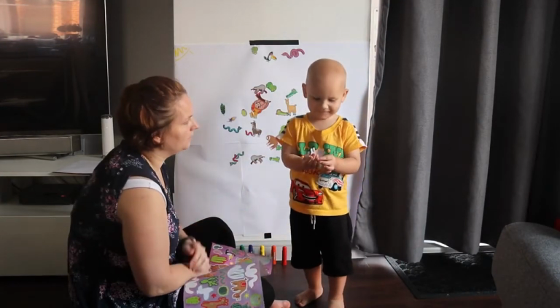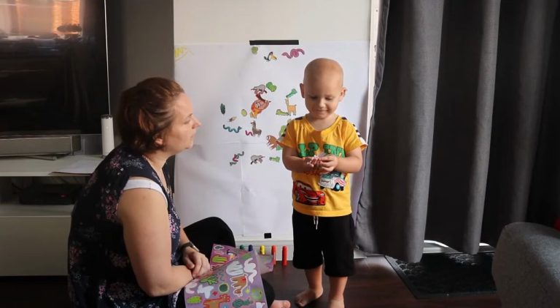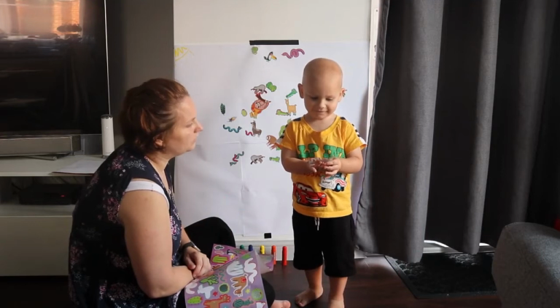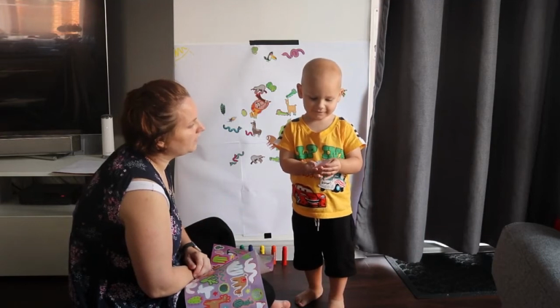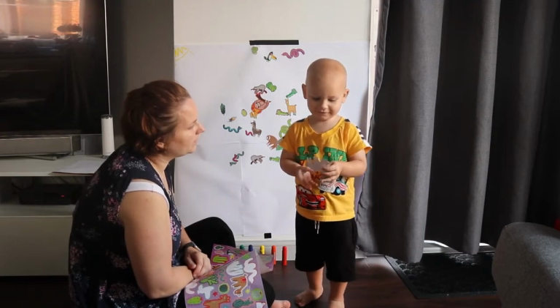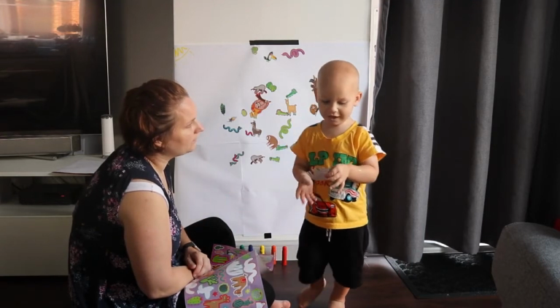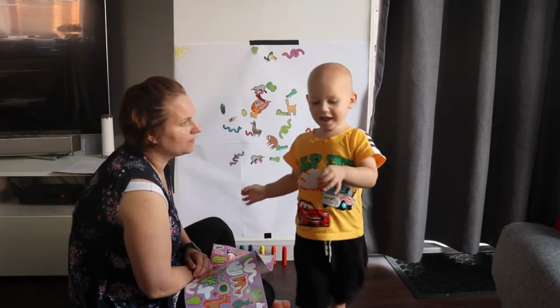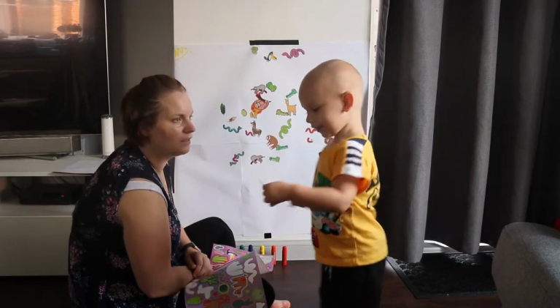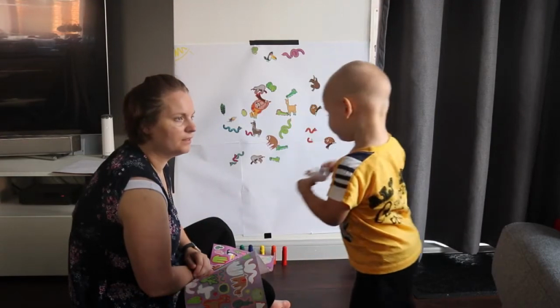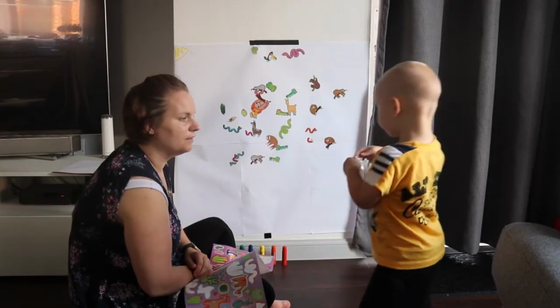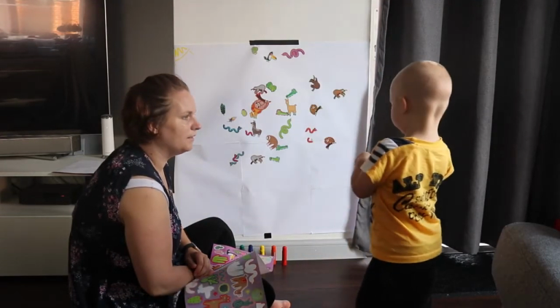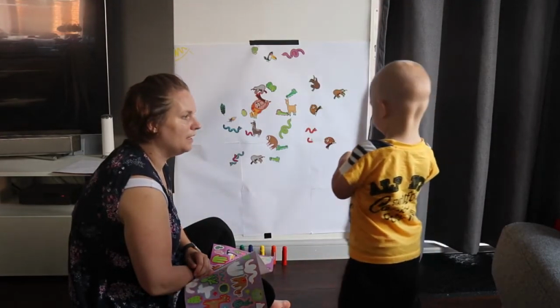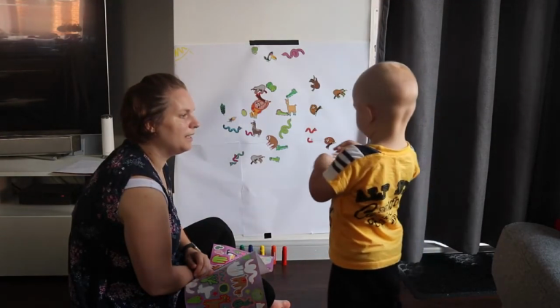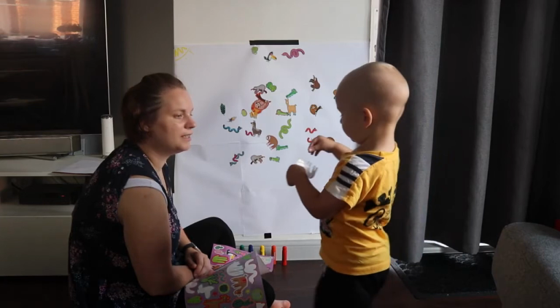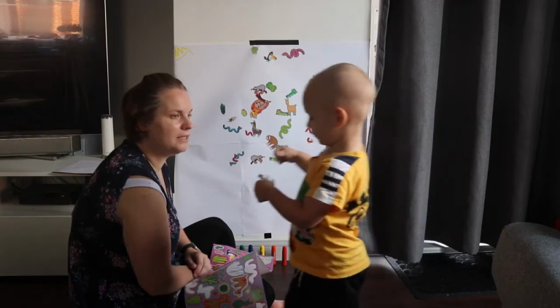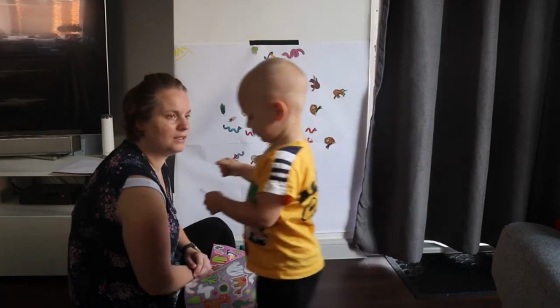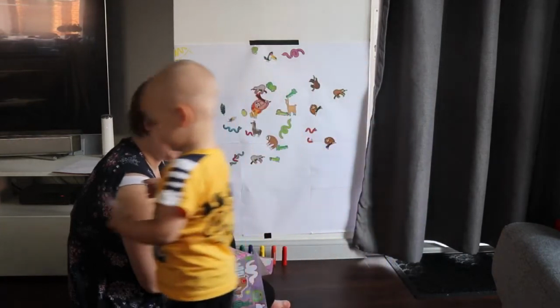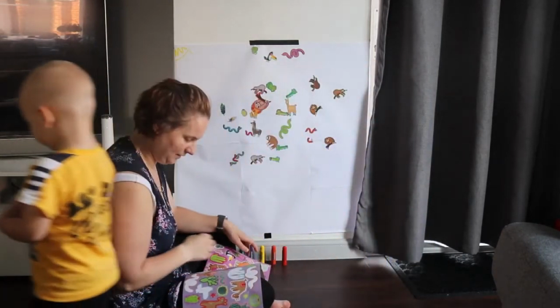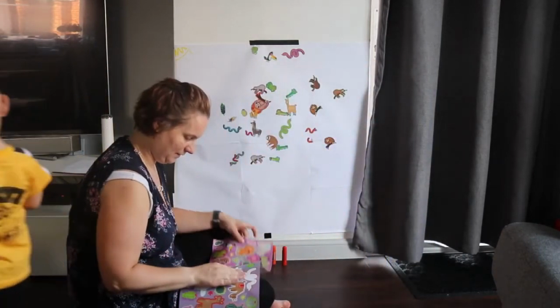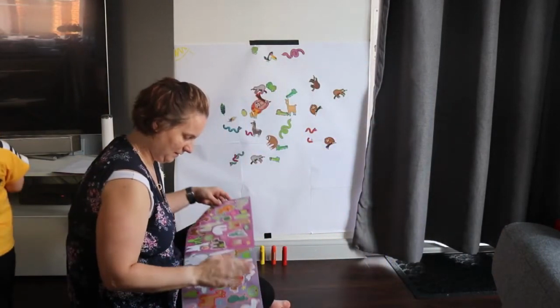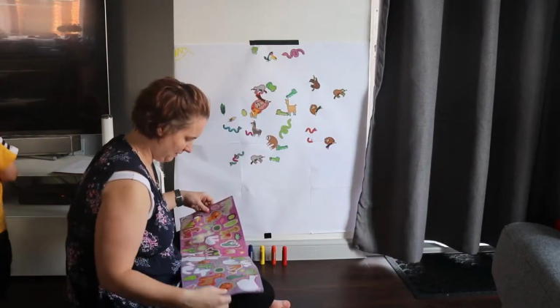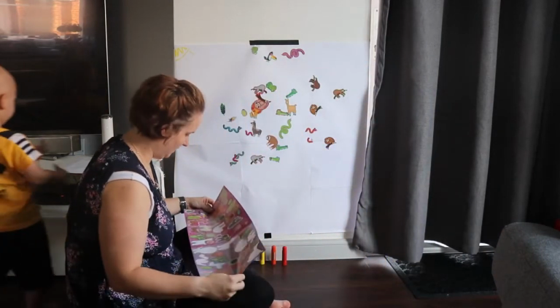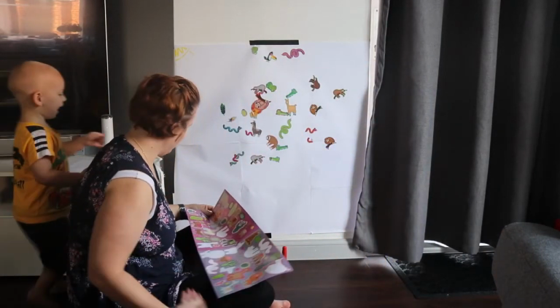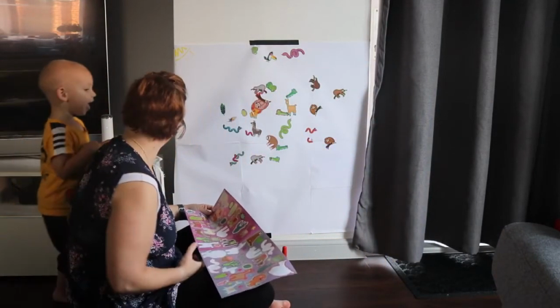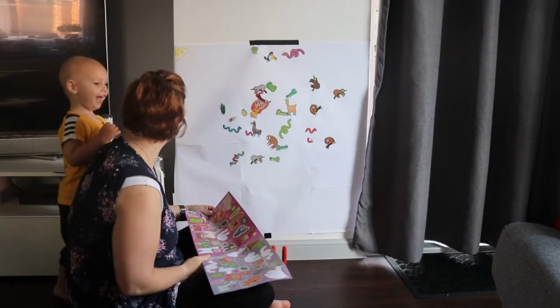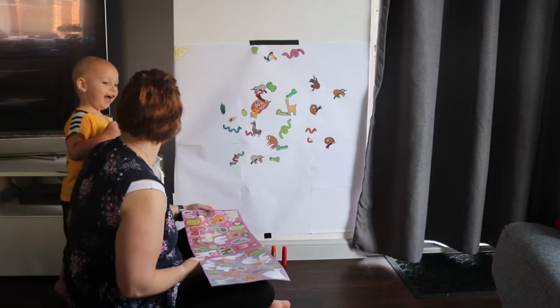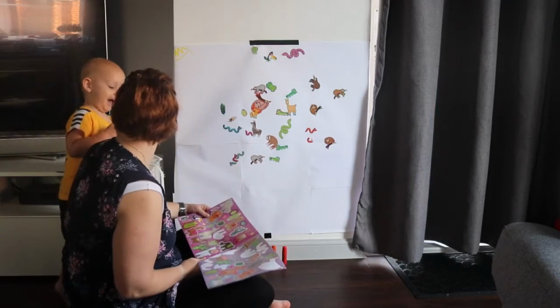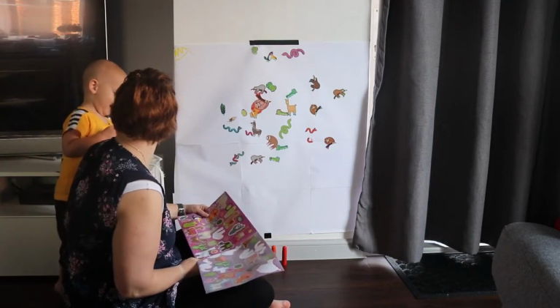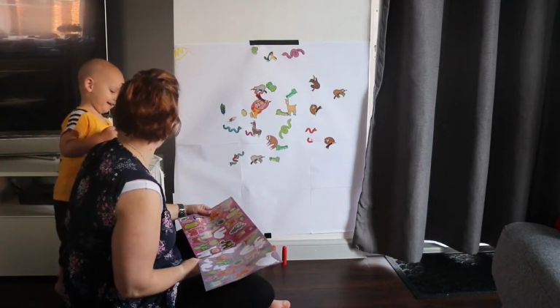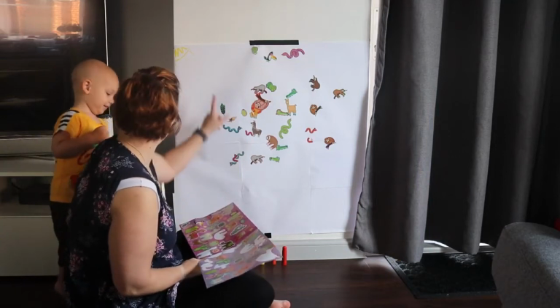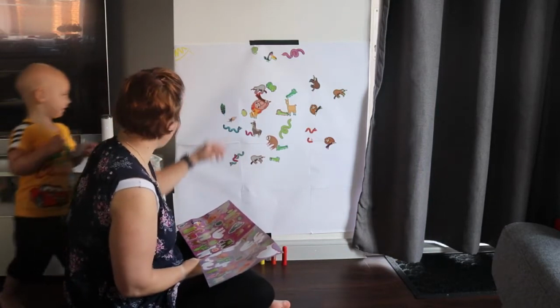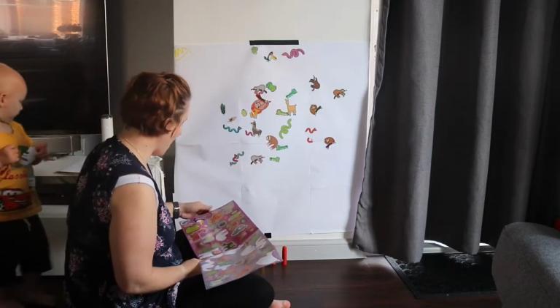It looks a bit like a monkey. It's a monkey. Yeah, there's a hat on. It's a monkey. Stickers on there.